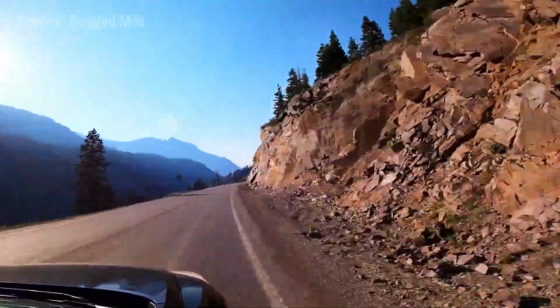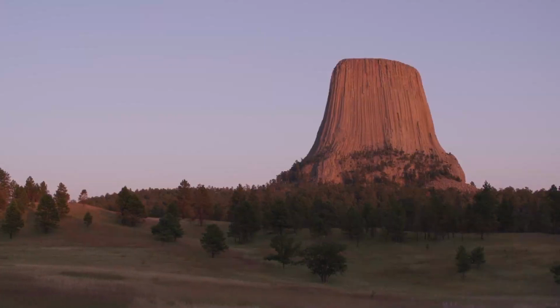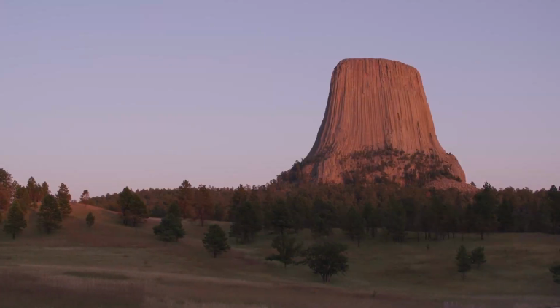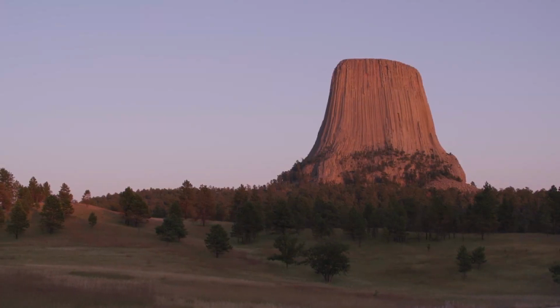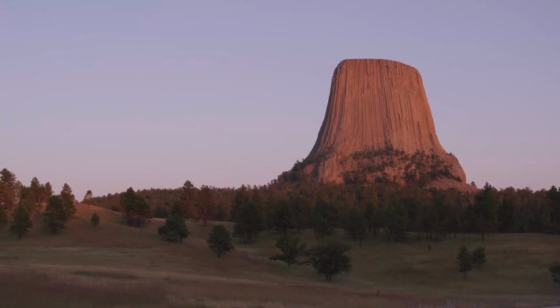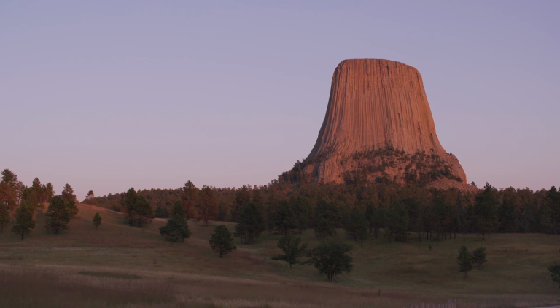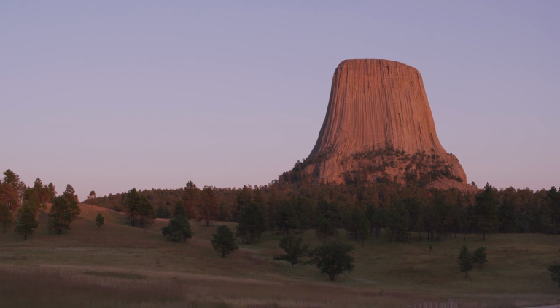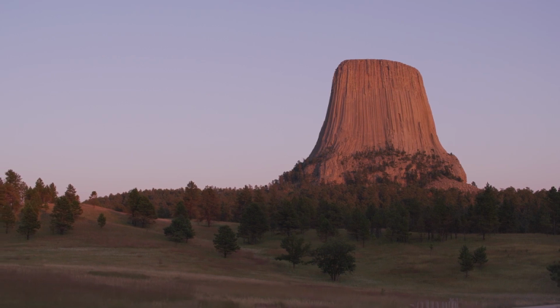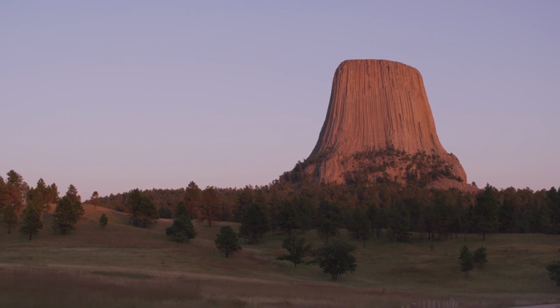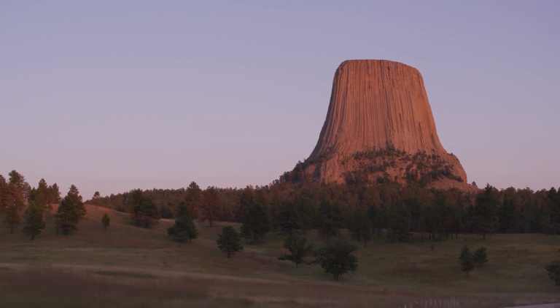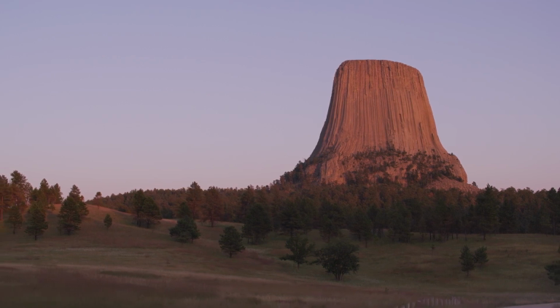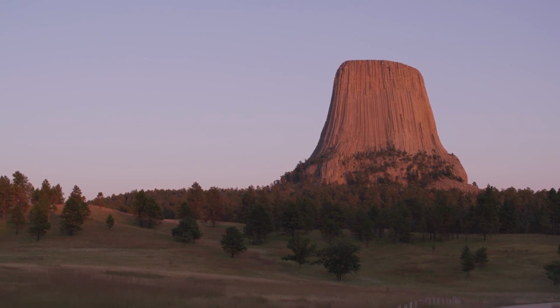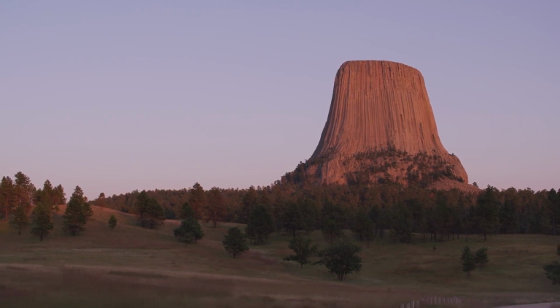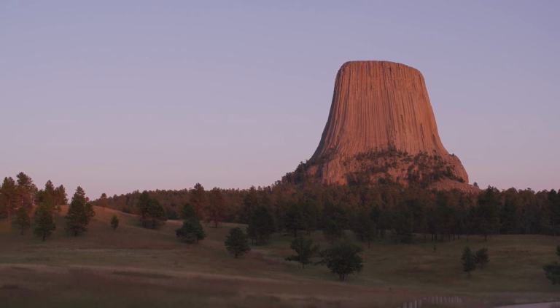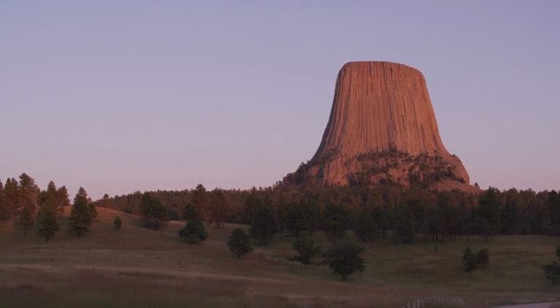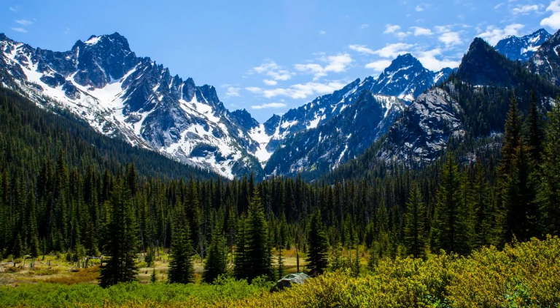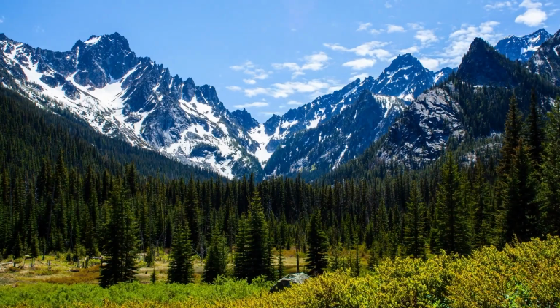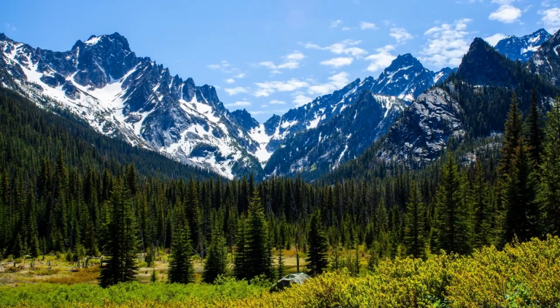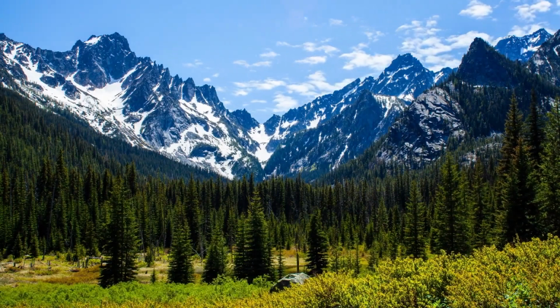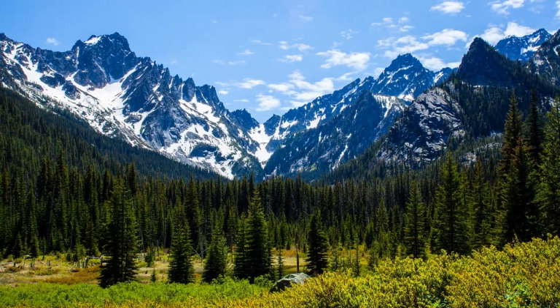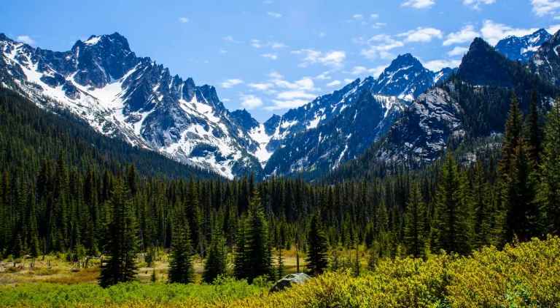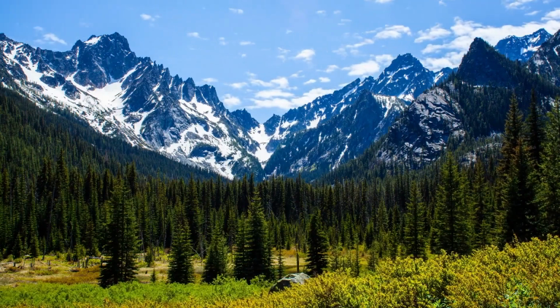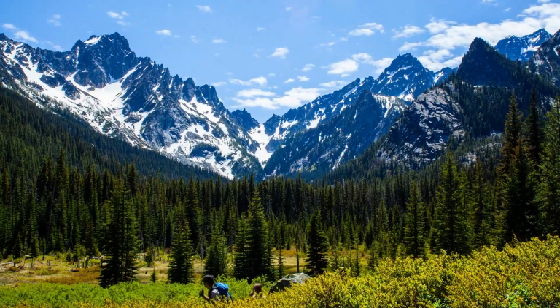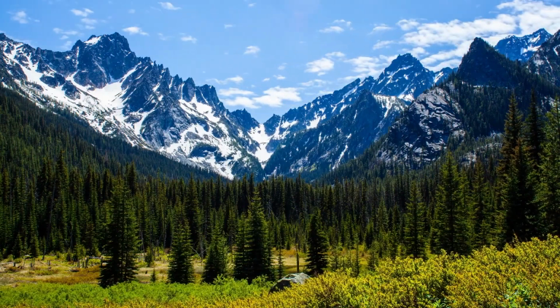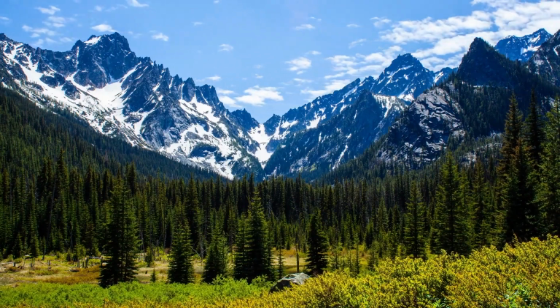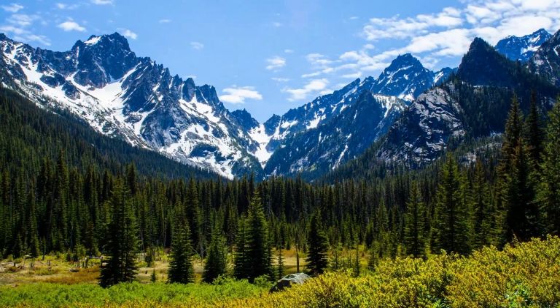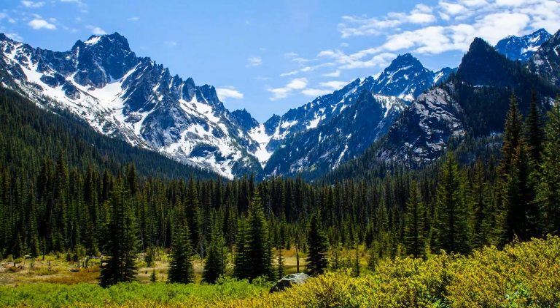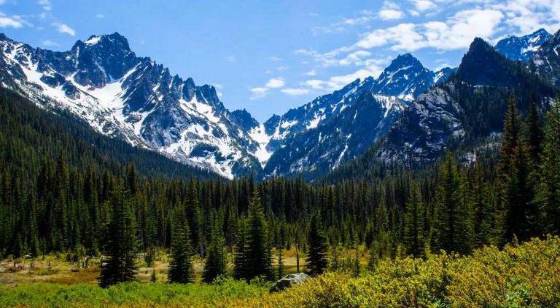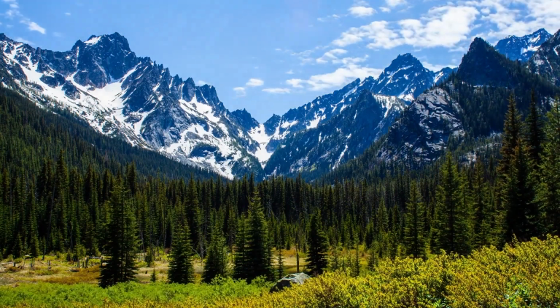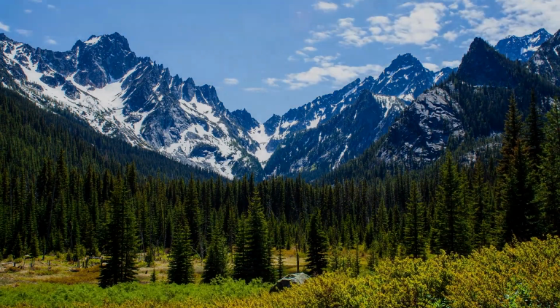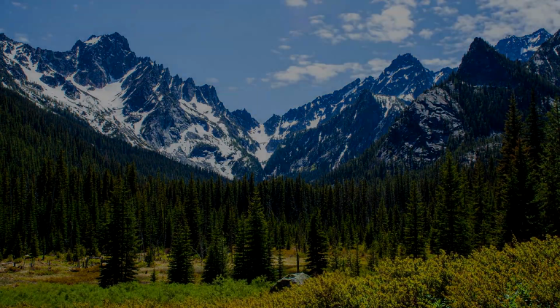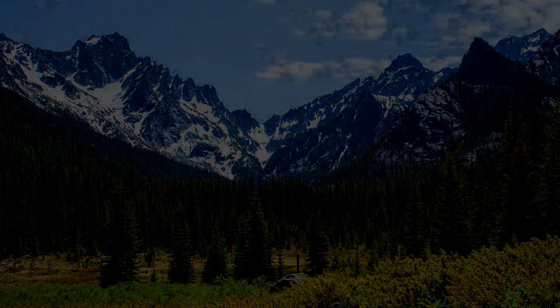That sums up my top twenty-five things to do in Wyoming. I hope you enjoyed. If you did, please leave a like on the video, and if you're new to the channel, hit that subscribe button. Until next time, have a great day.